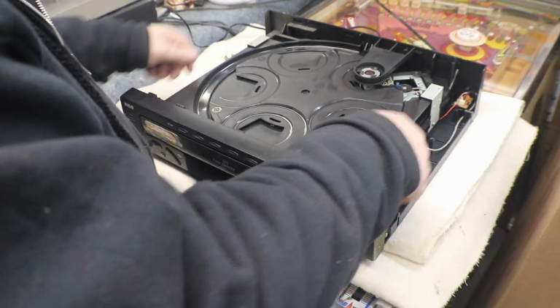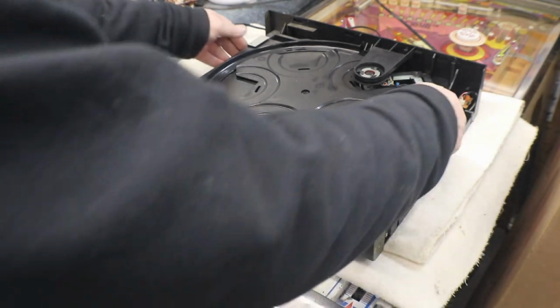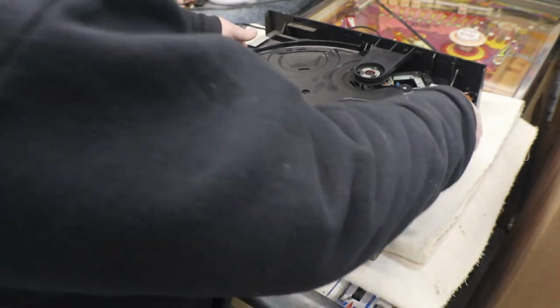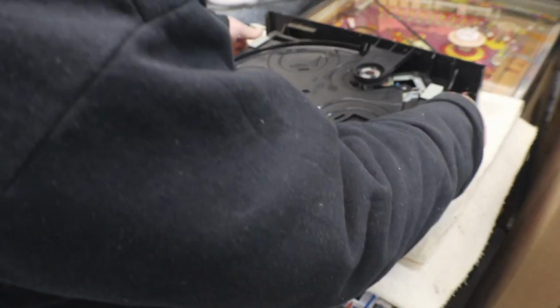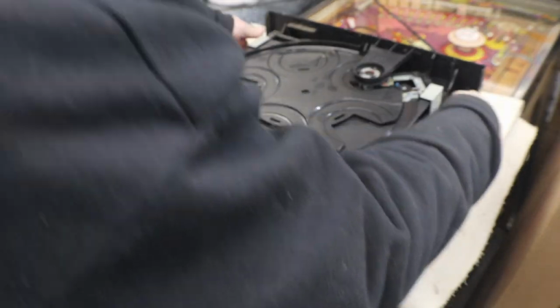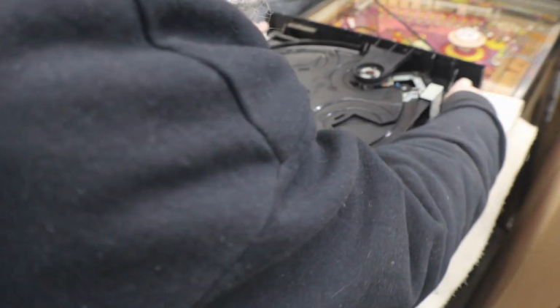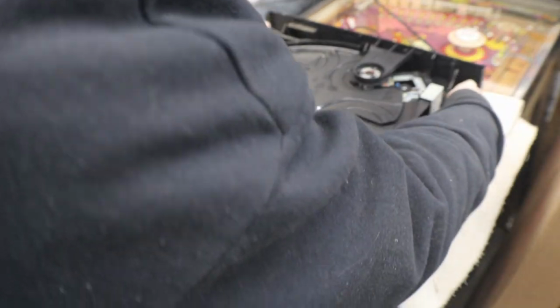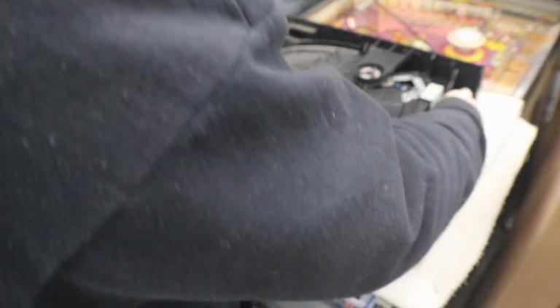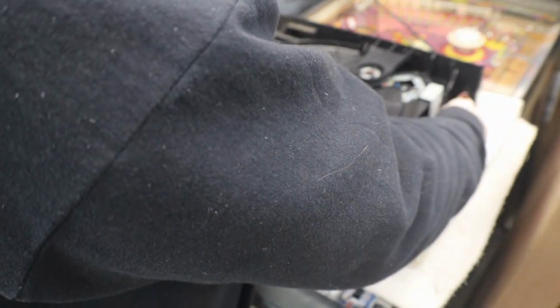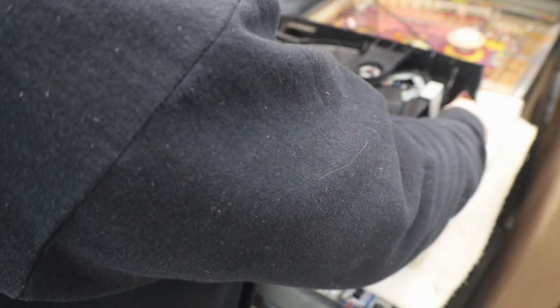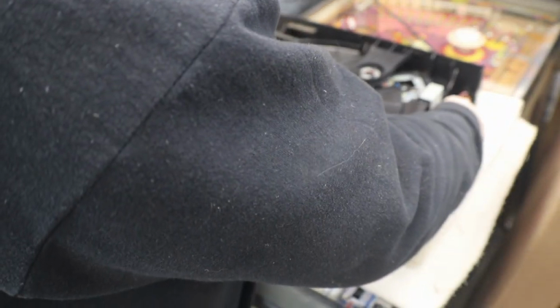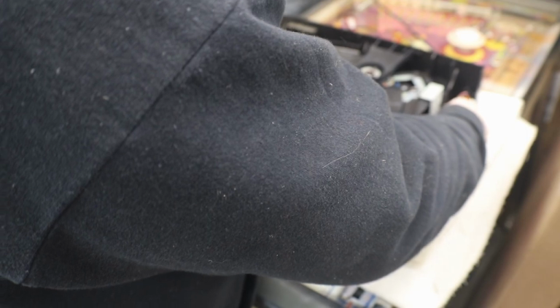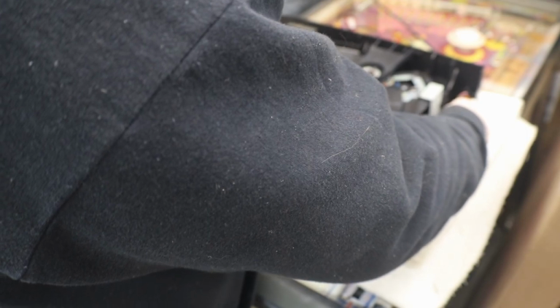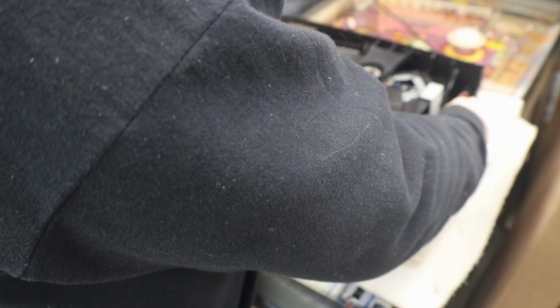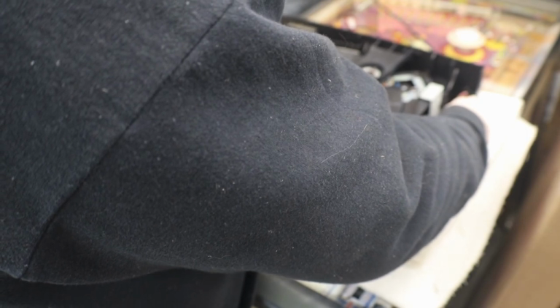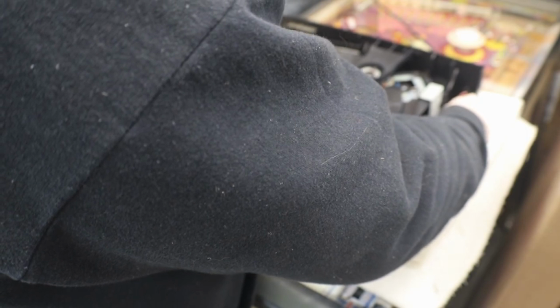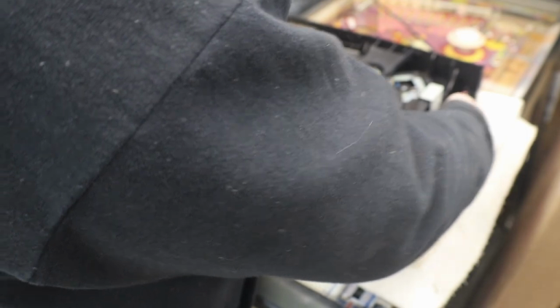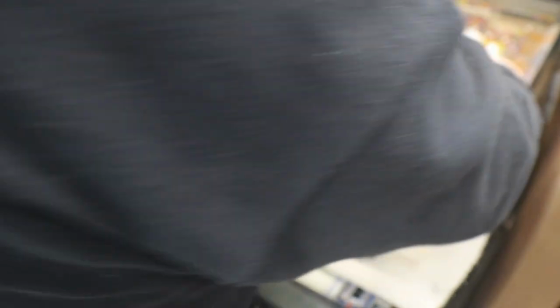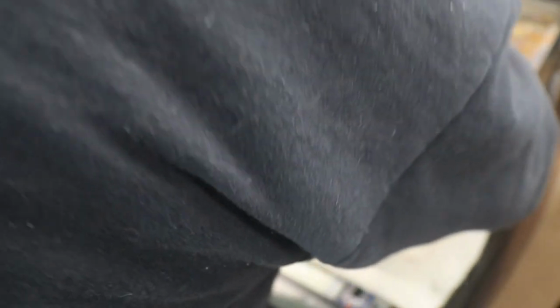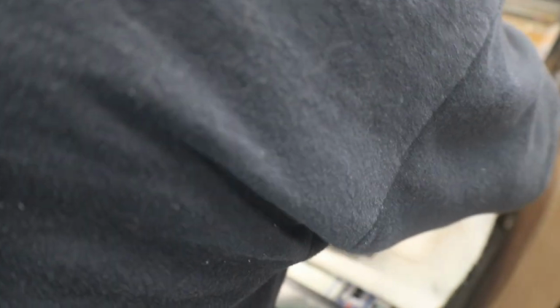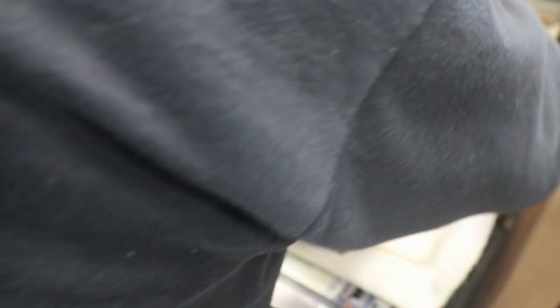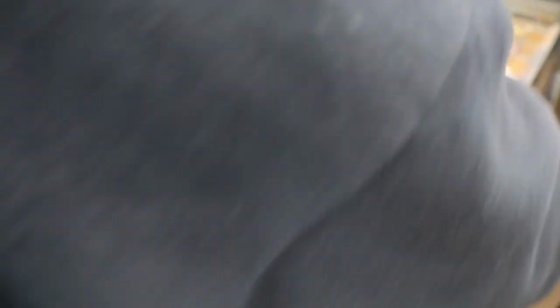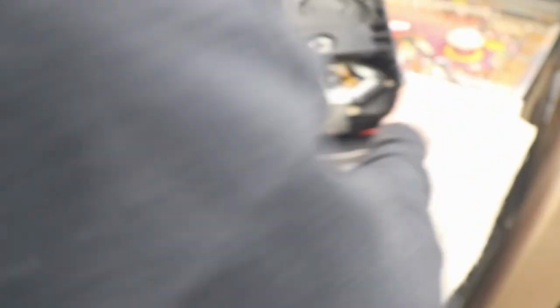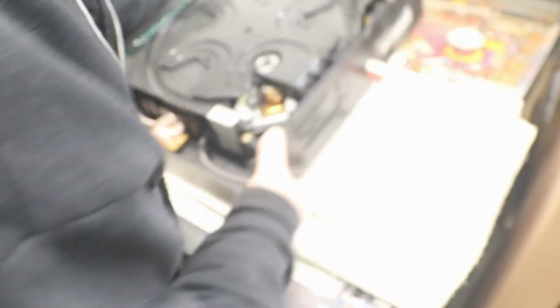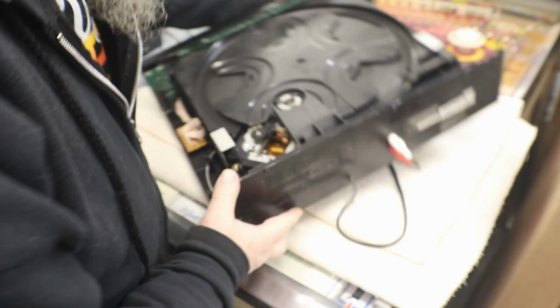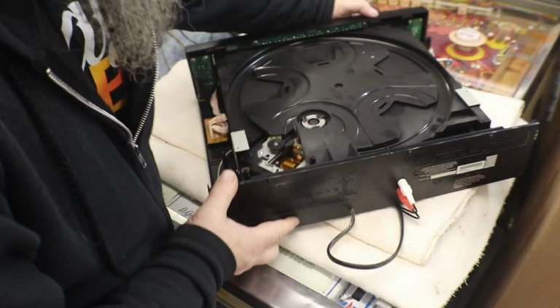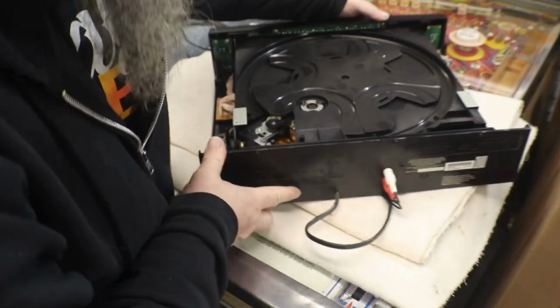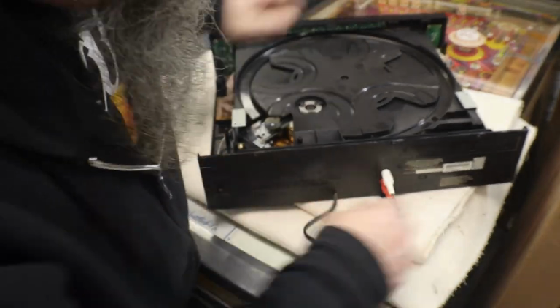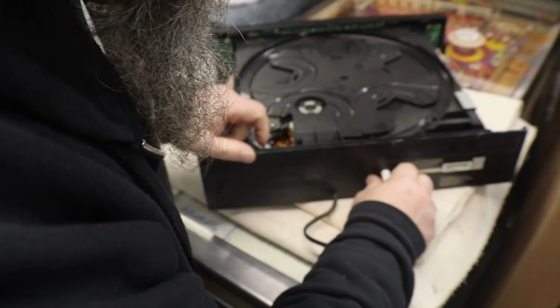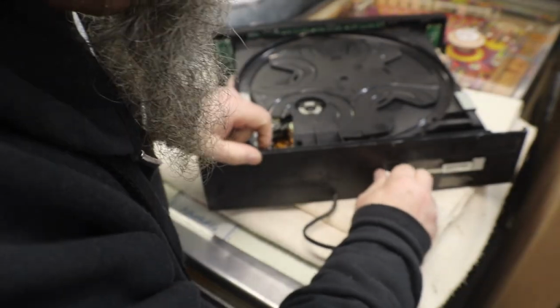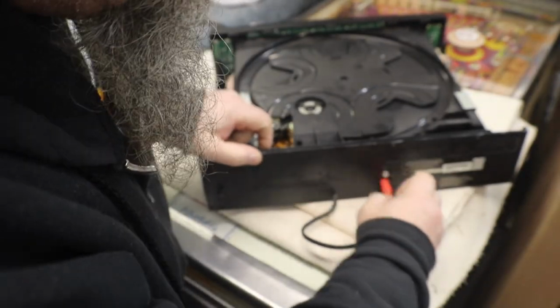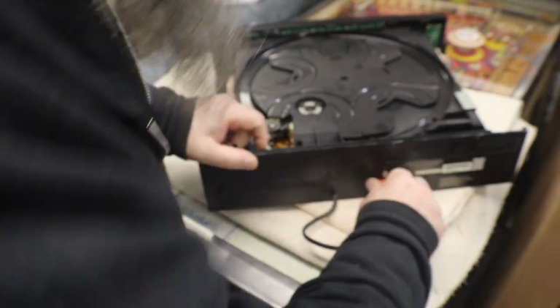I see four screws that kind of hold the whole tray assembly down. I killed the power — I'm not standing over here dancing around because I got shocked. 110 volts is okay, I mean it scares the hell out of you, but I don't feel like it right now. Now I'm gonna have Peter Frampton stuck in my head.